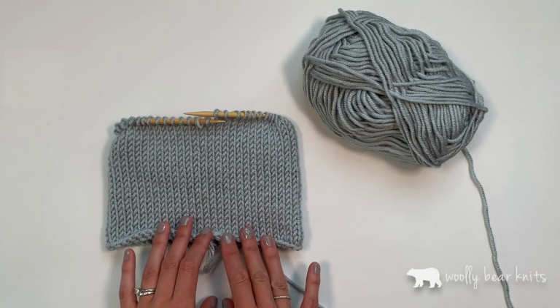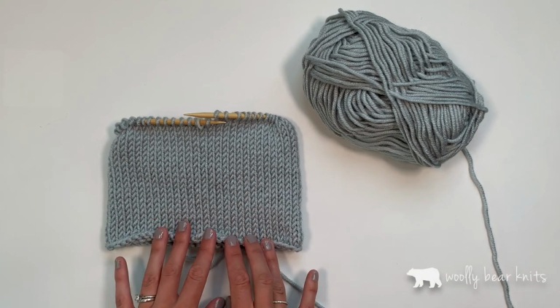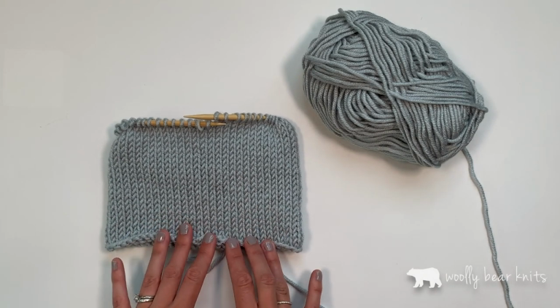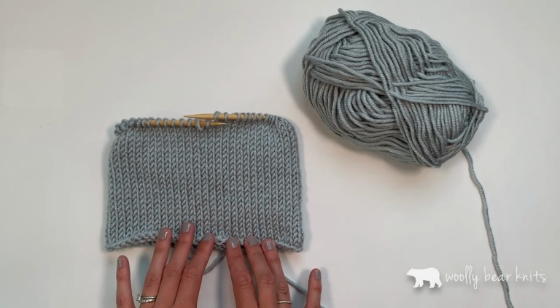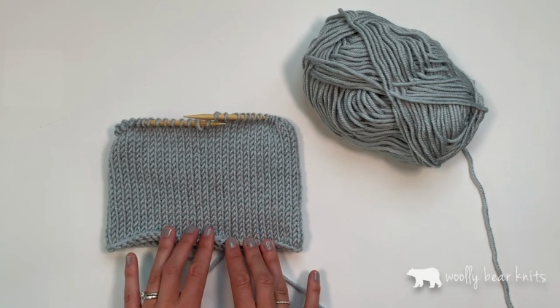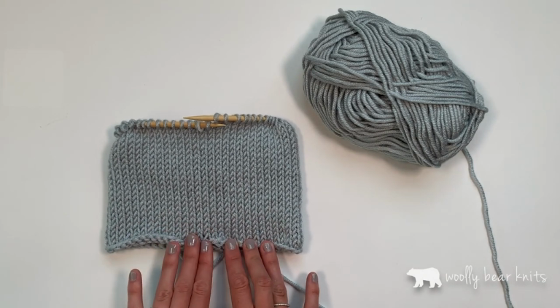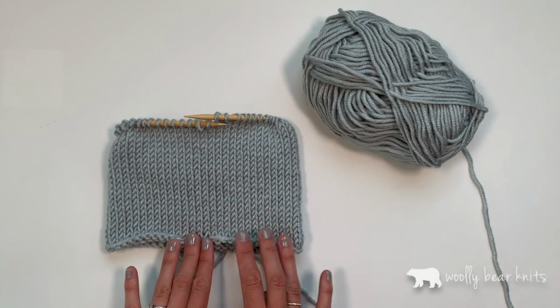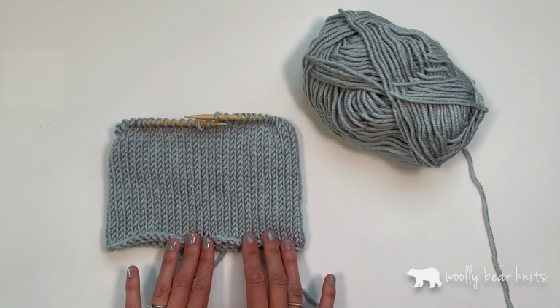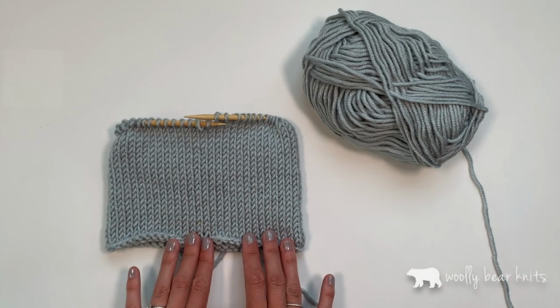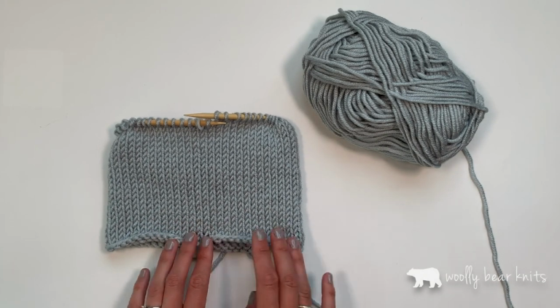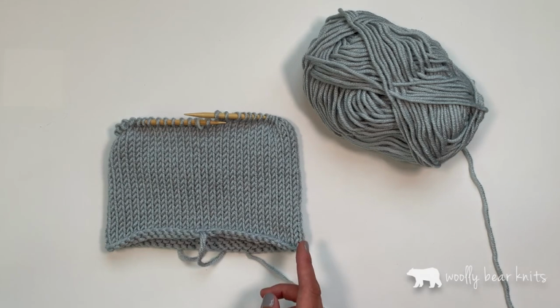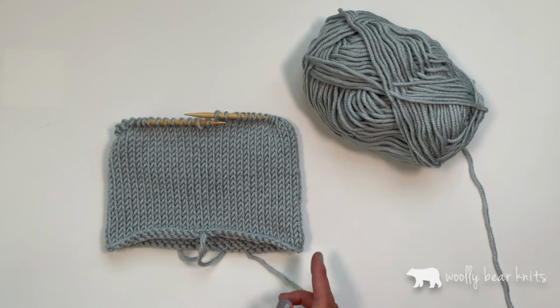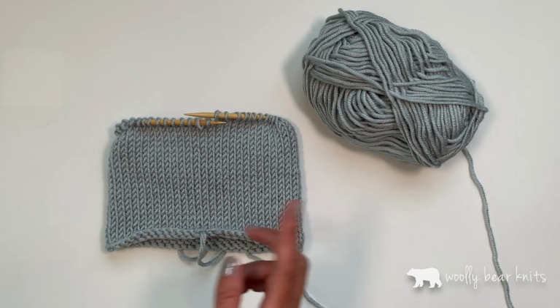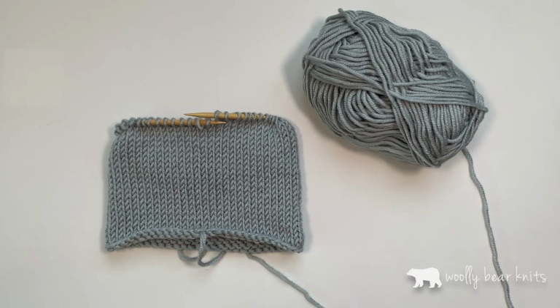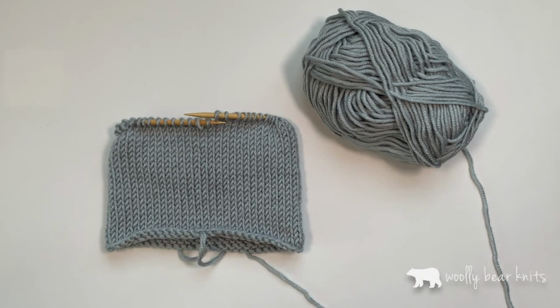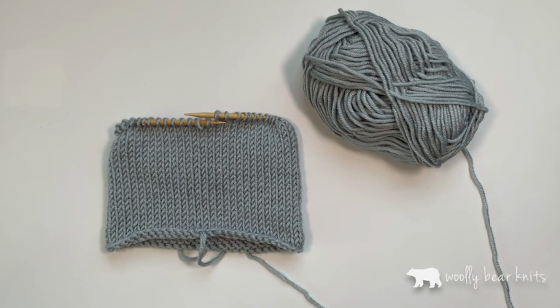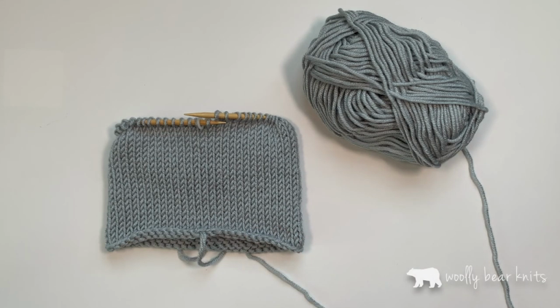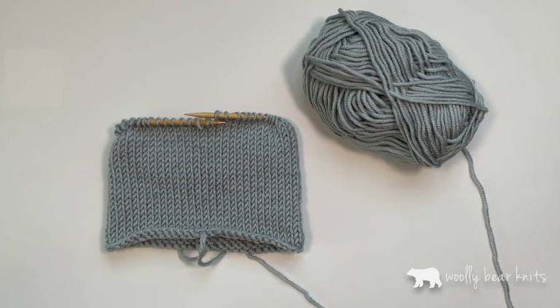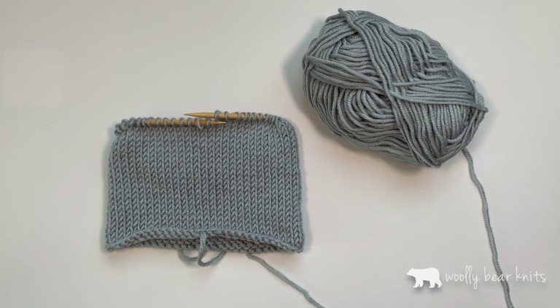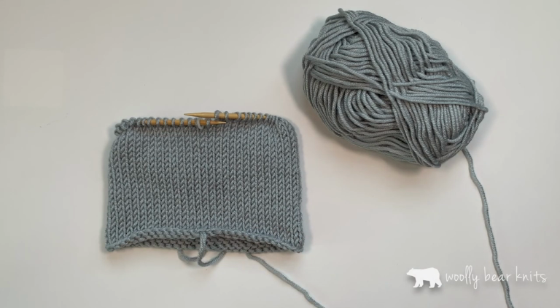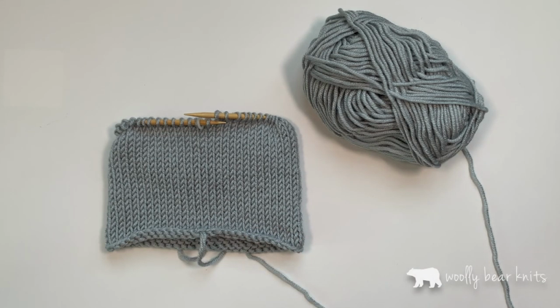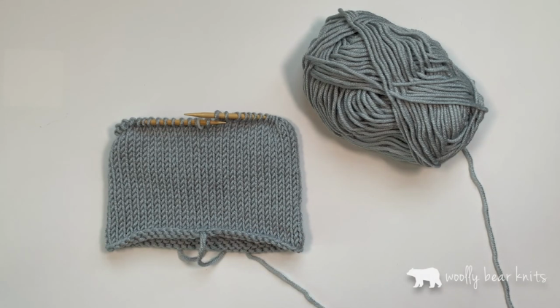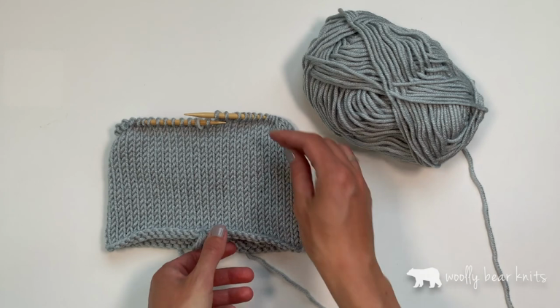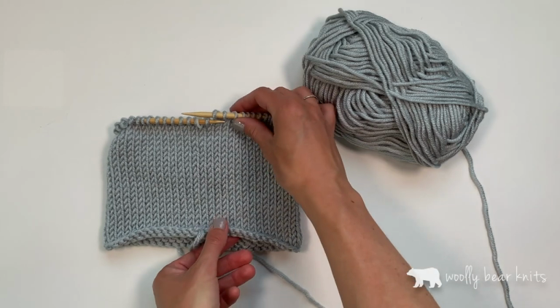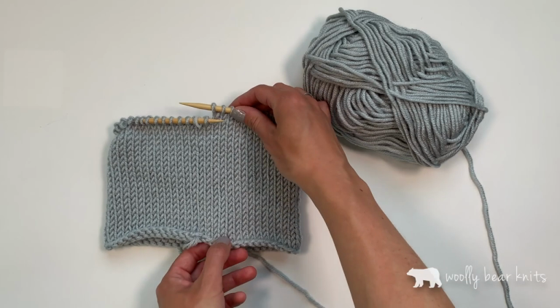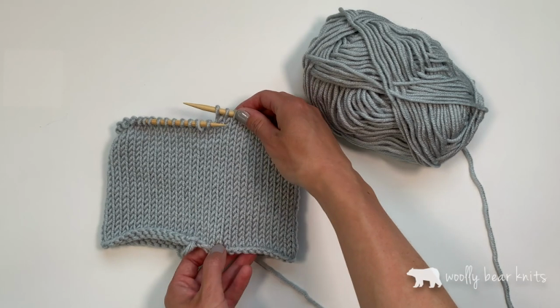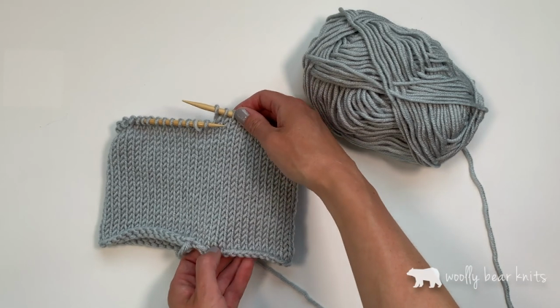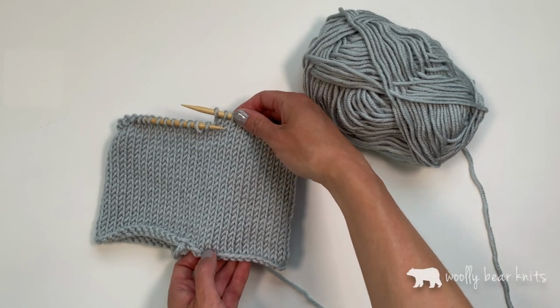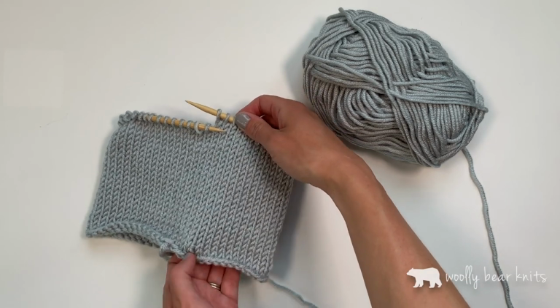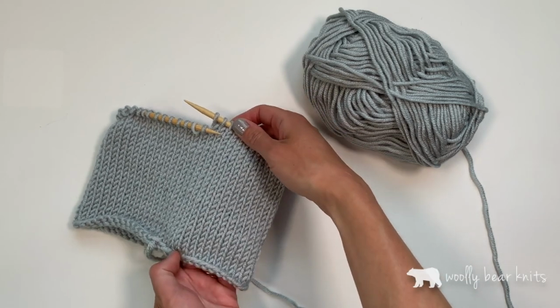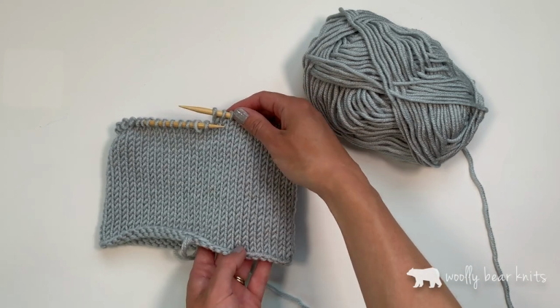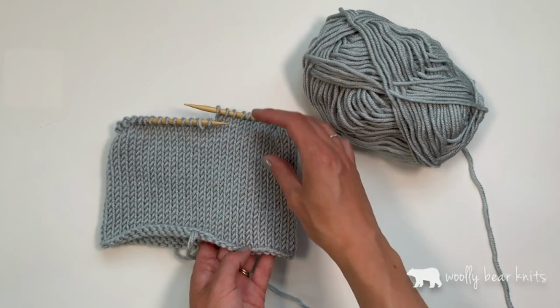What you want to do first is cast on your required number of stitches and then just knit around in the round until you have your desired height. This is going to be twice the height of what you want your brim to be.